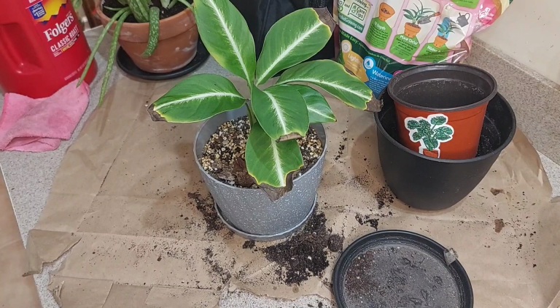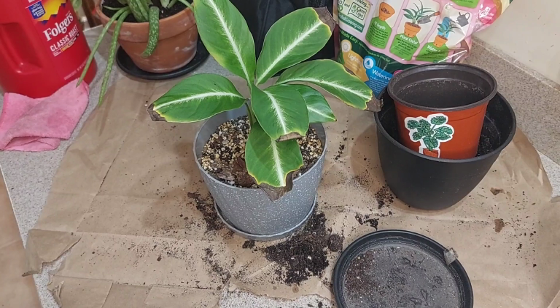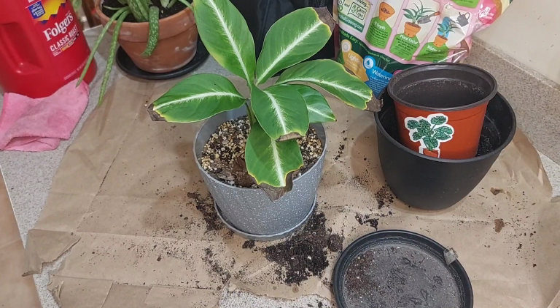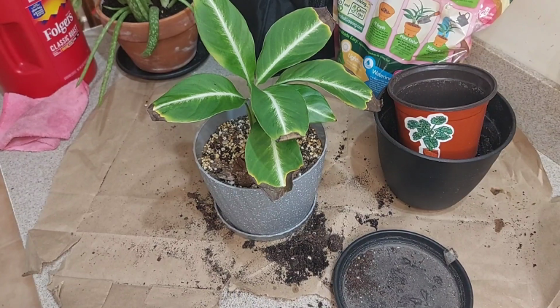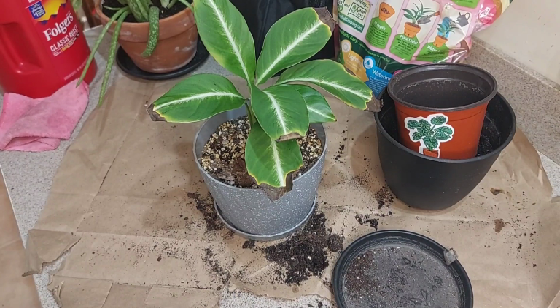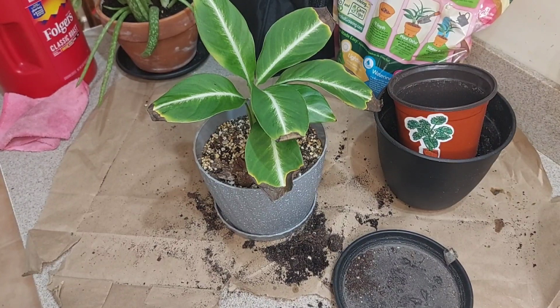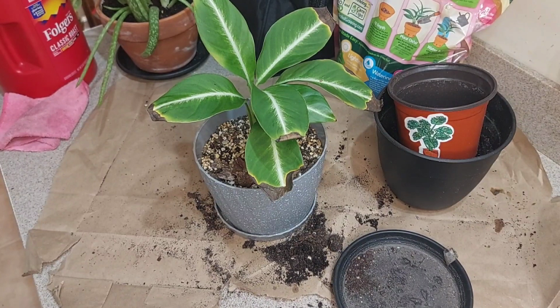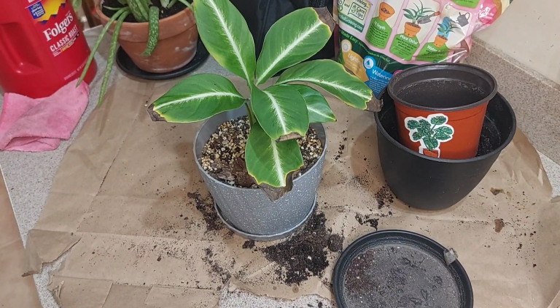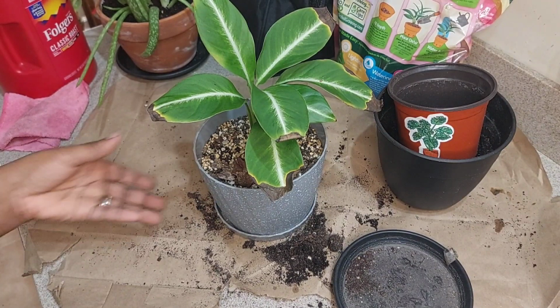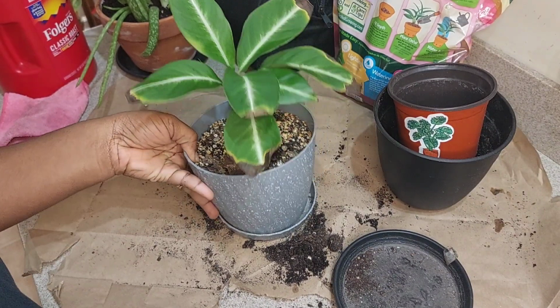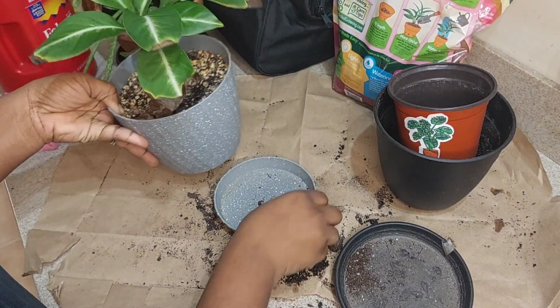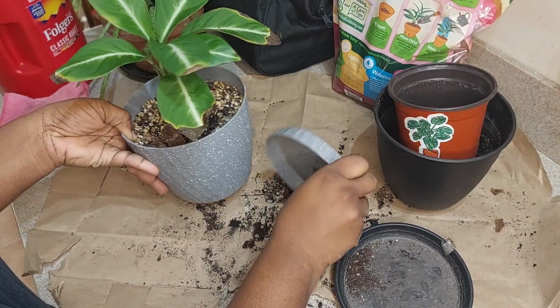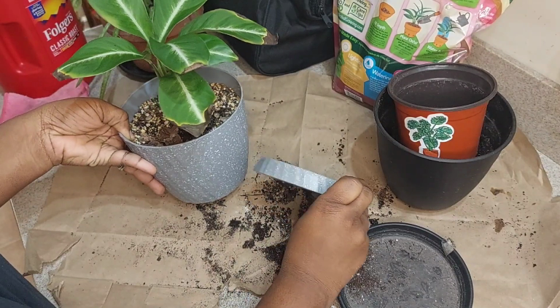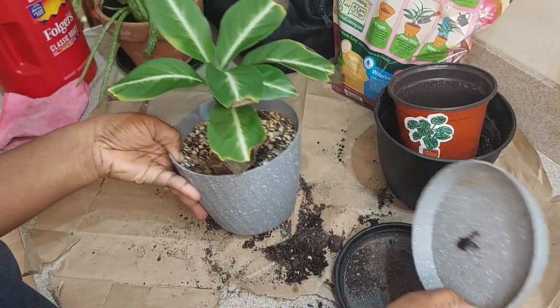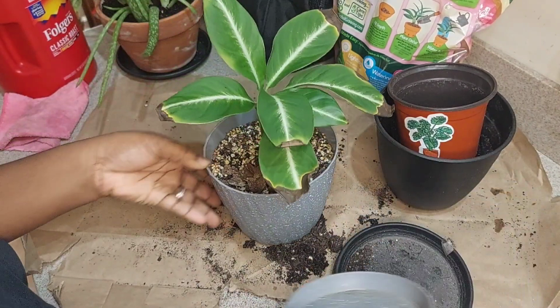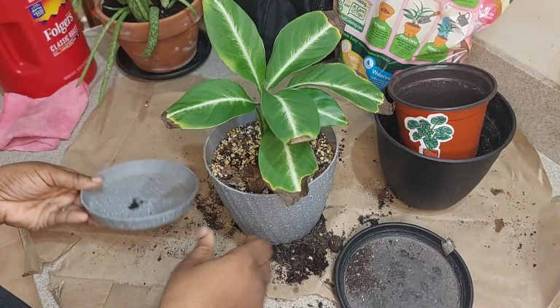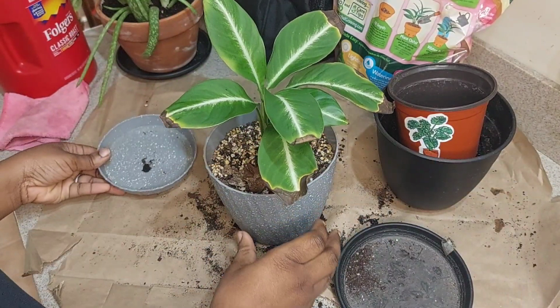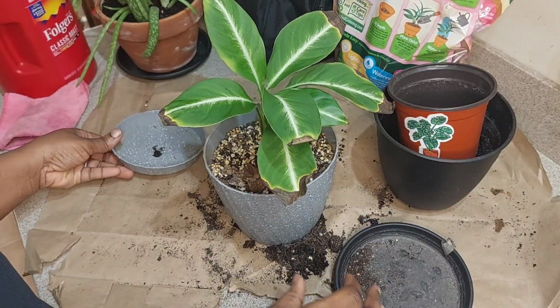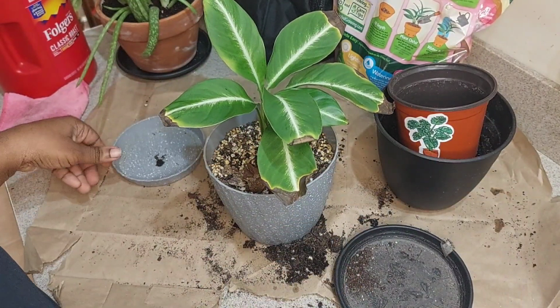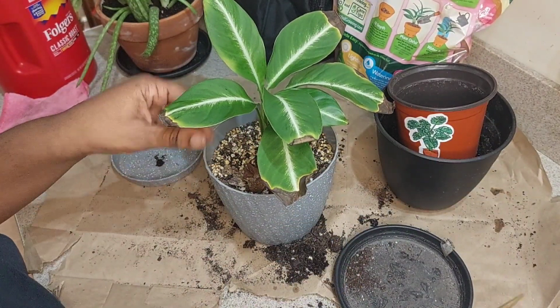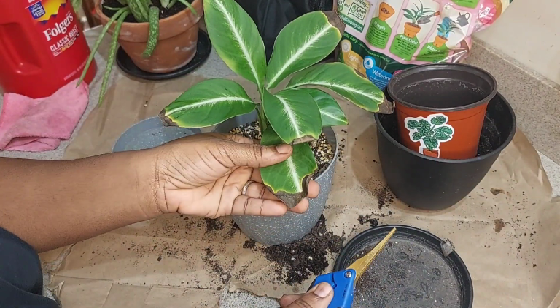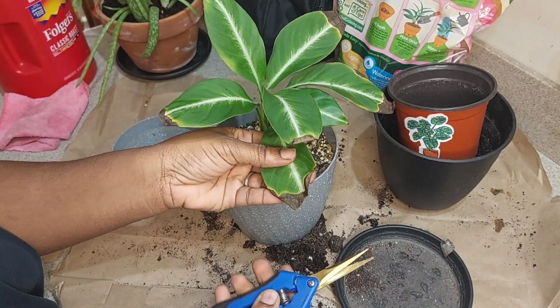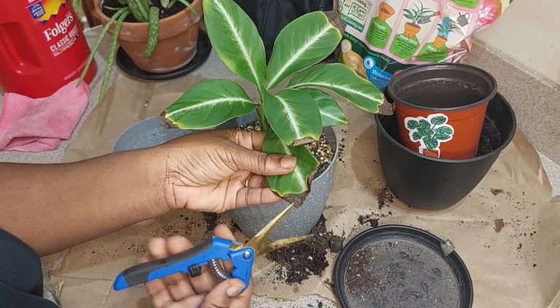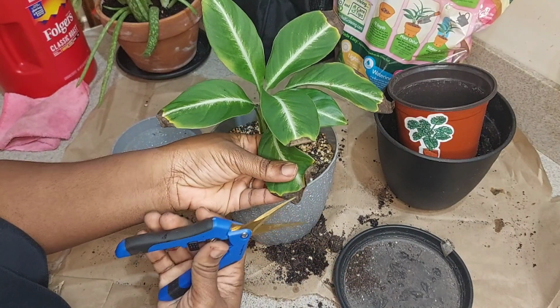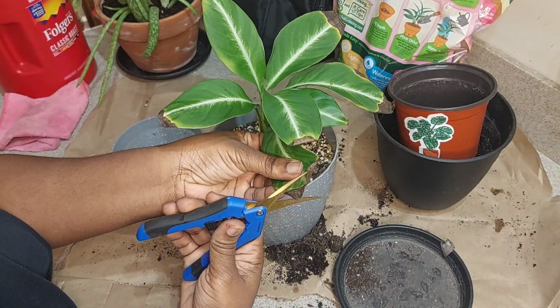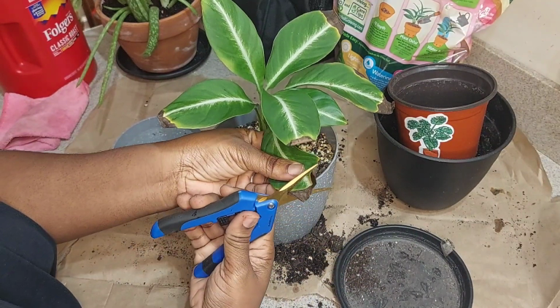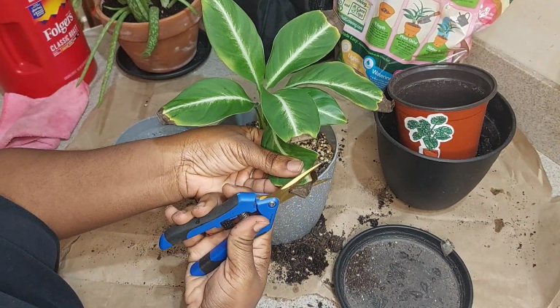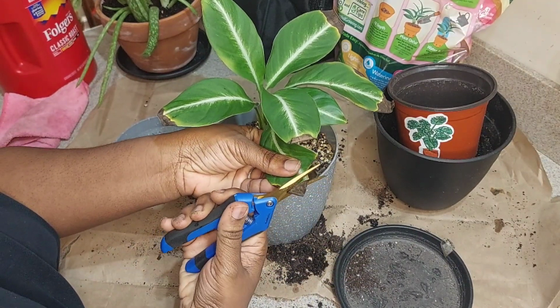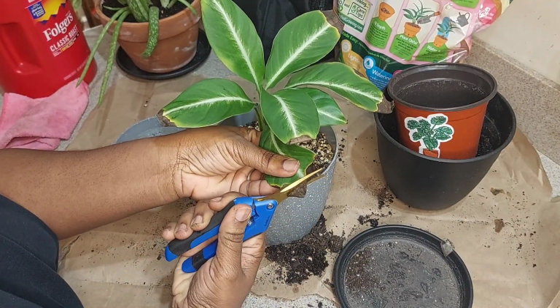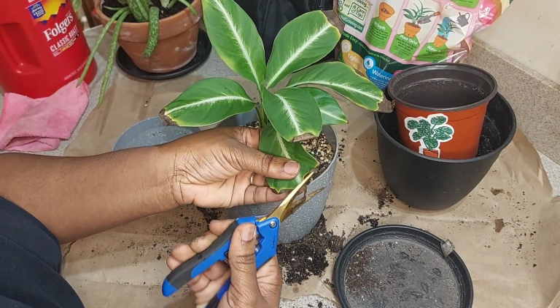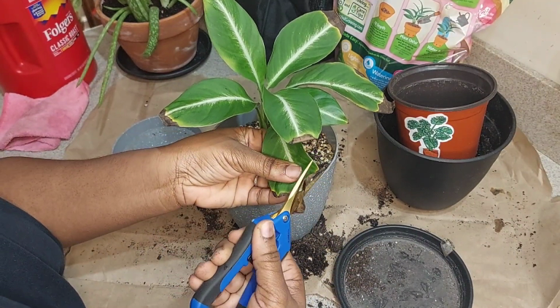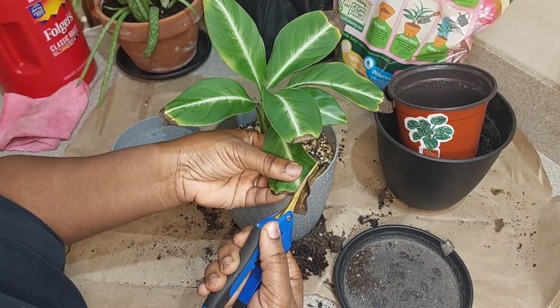Hey everyone! So this is going to be another quick repot-with-me video. This is my peace lily — one of them. I have a couple, and it's actually called the silver streak peace lily.